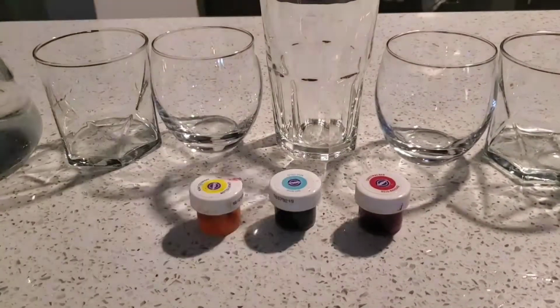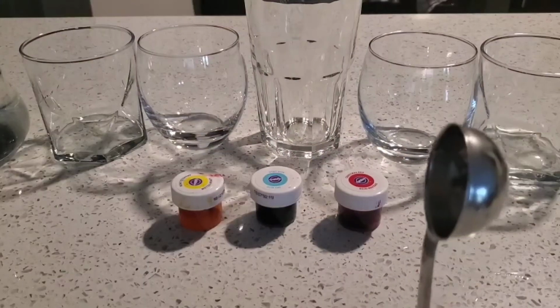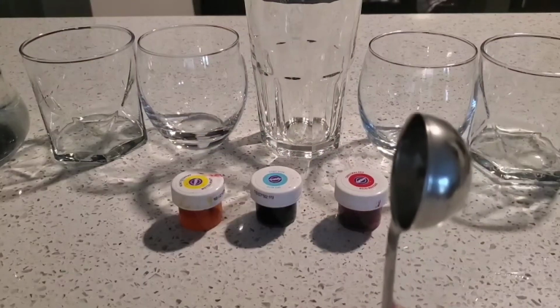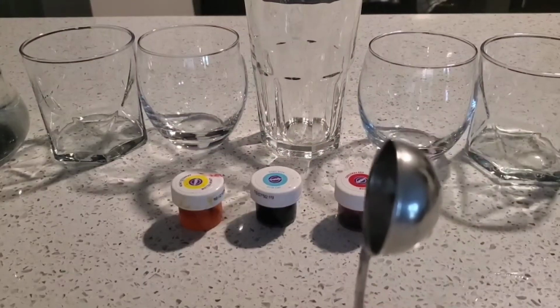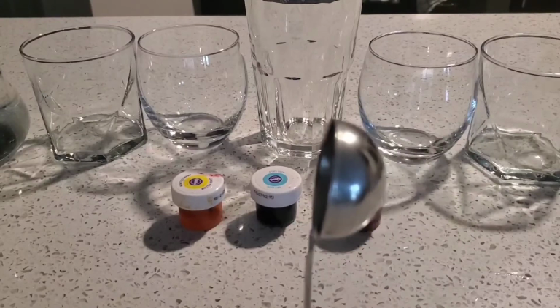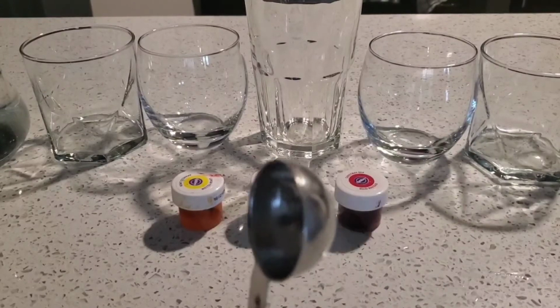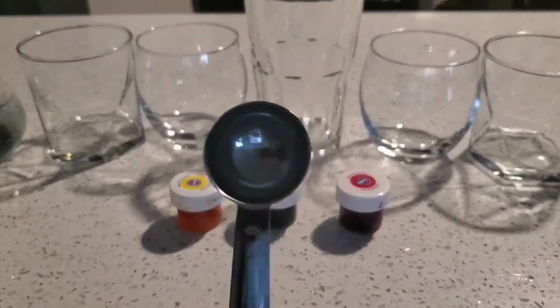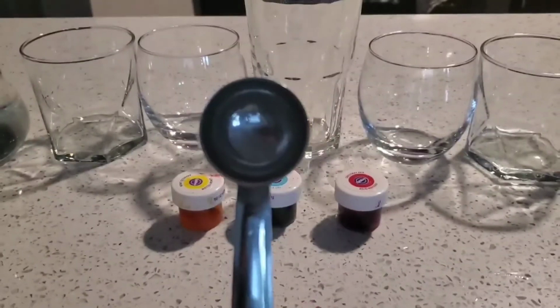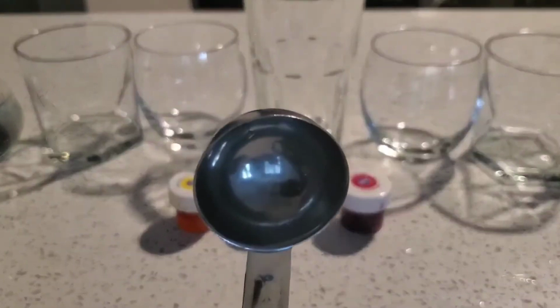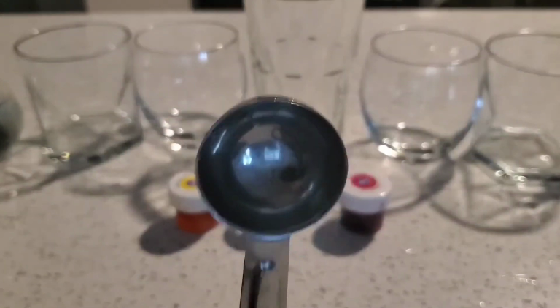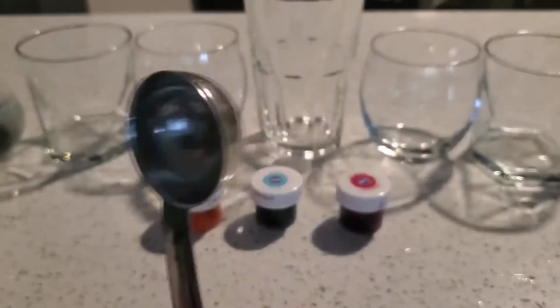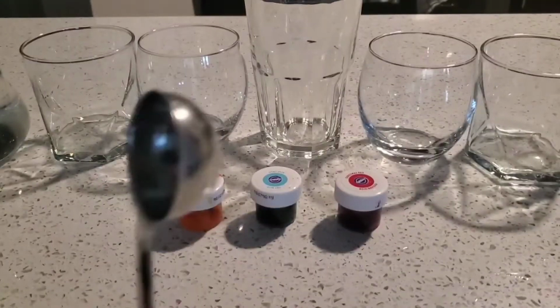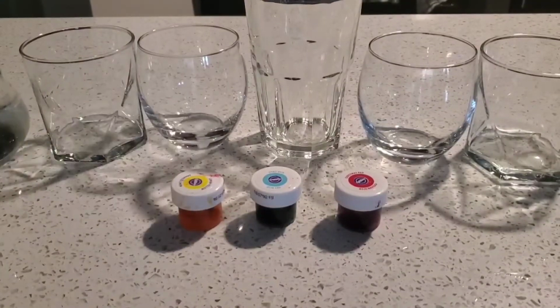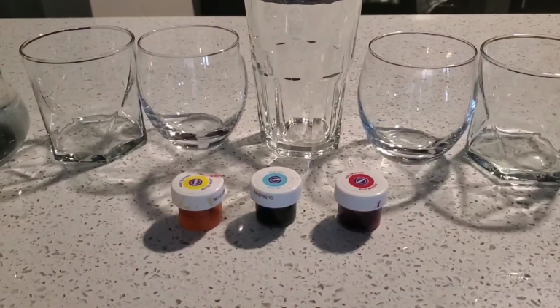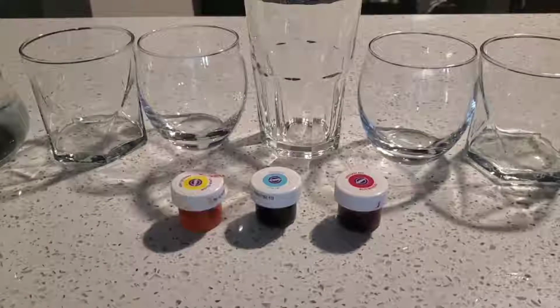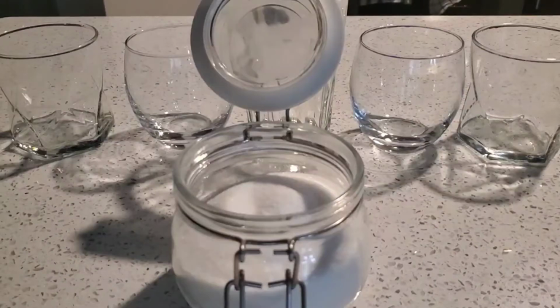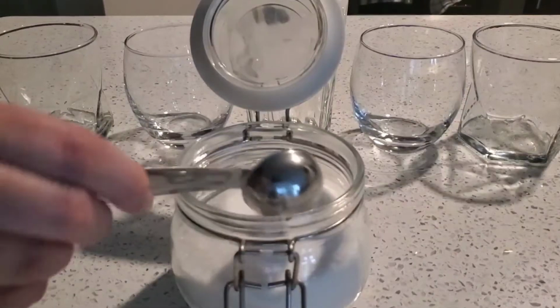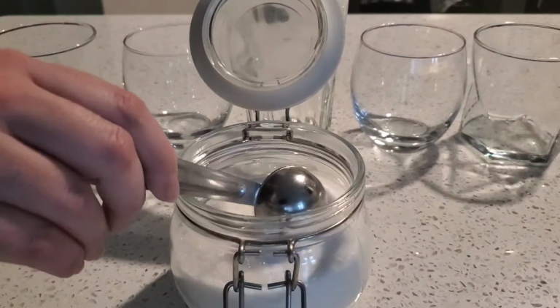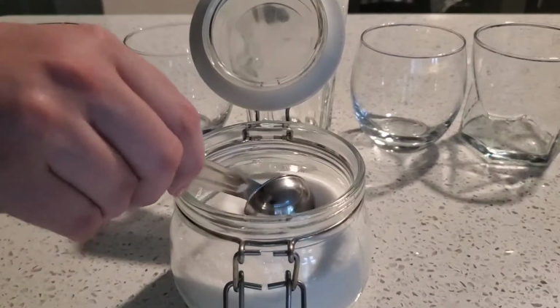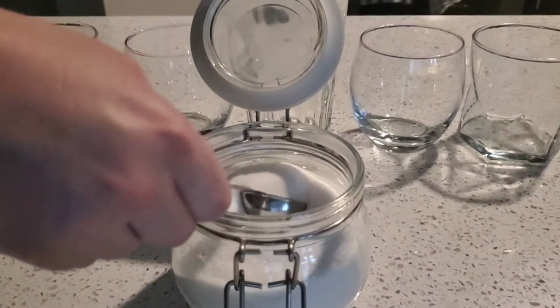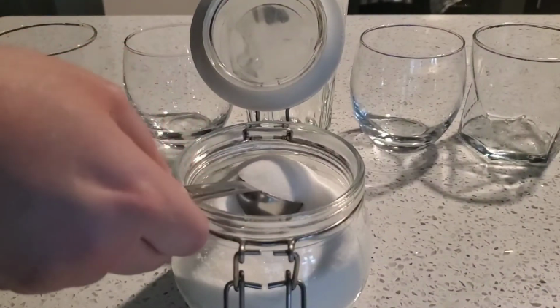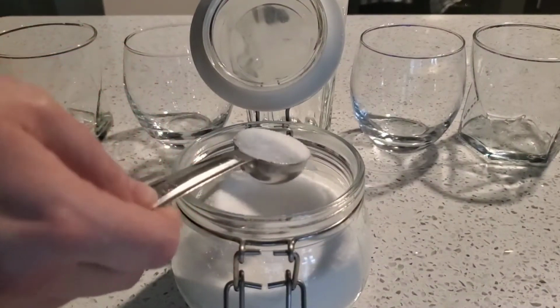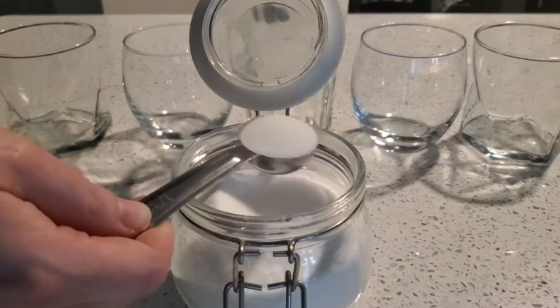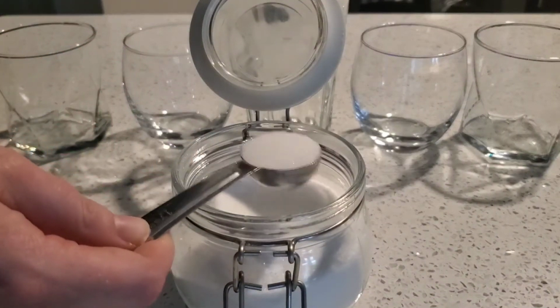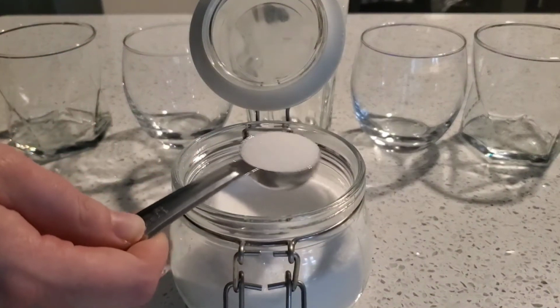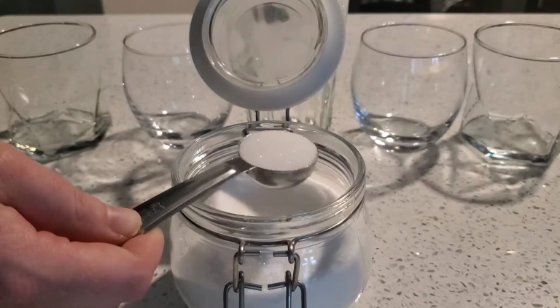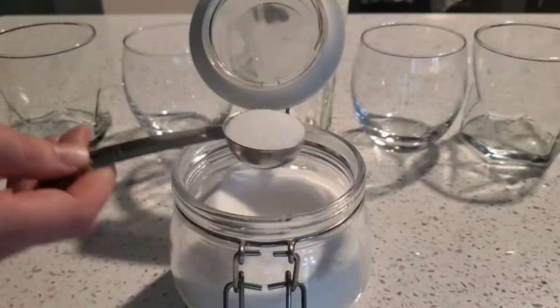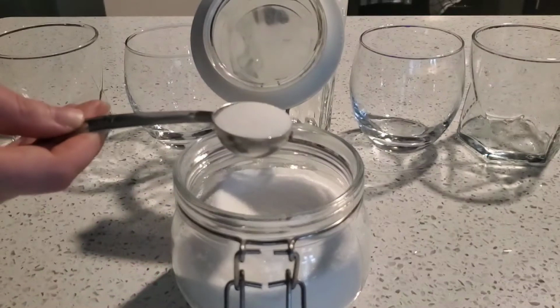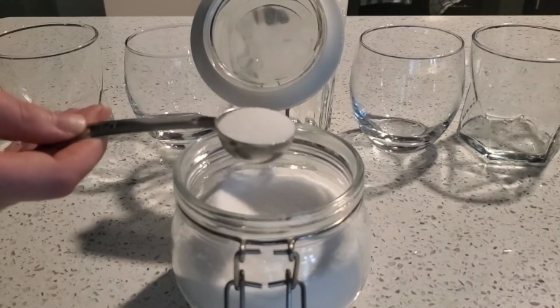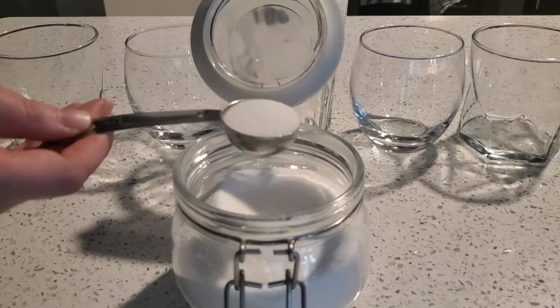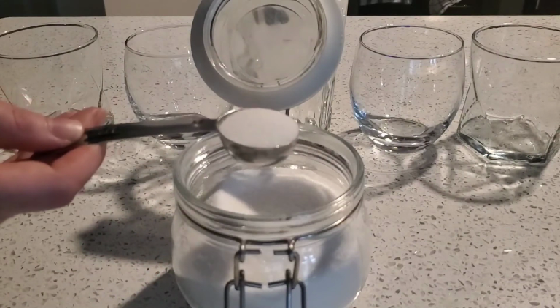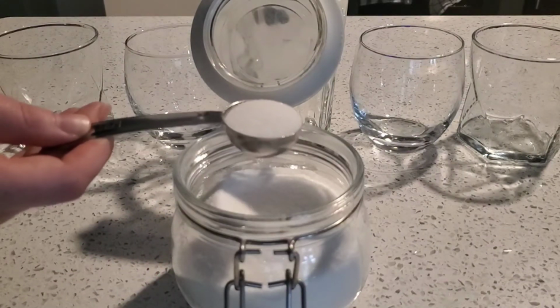Let's not forget our tablespoon. We're going to be putting tablespoons of sugar into our glasses. The first glass will have one tablespoon of sugar.